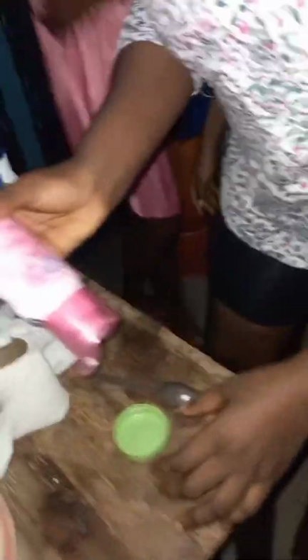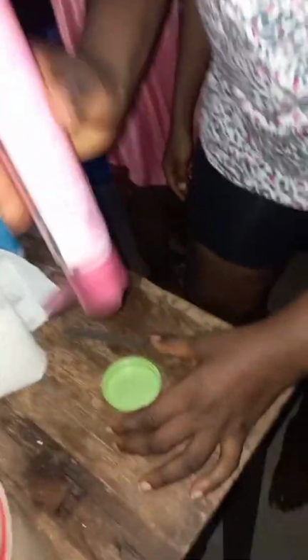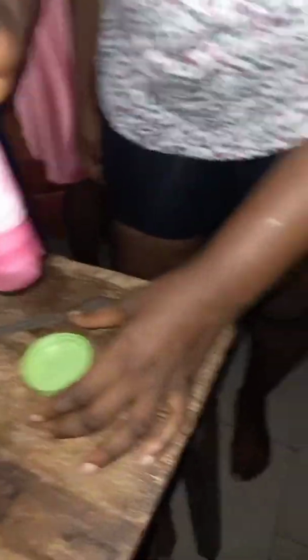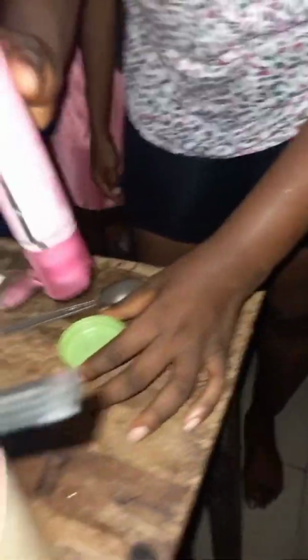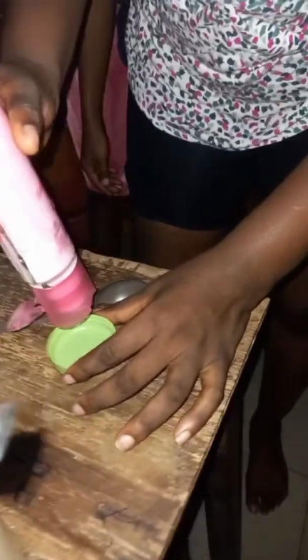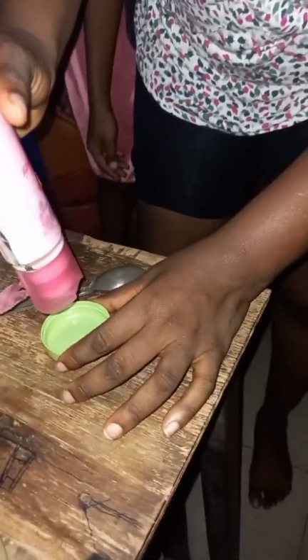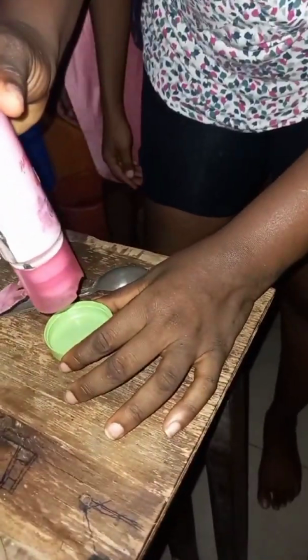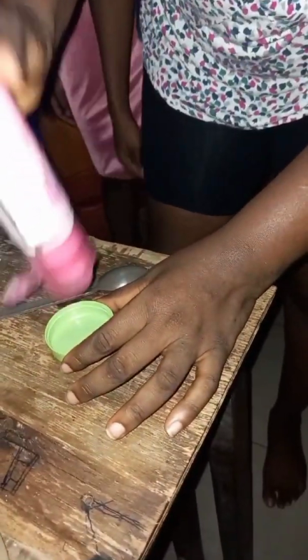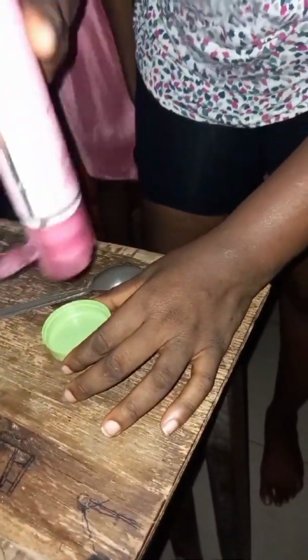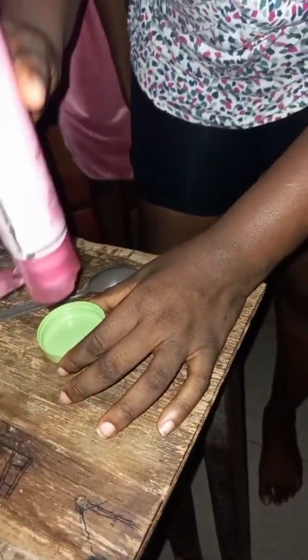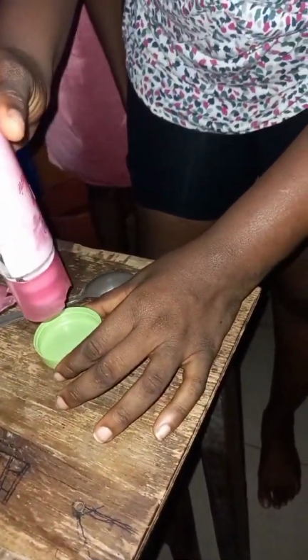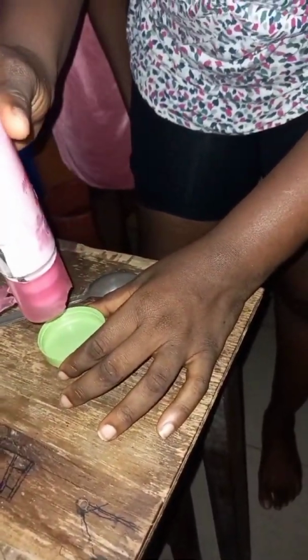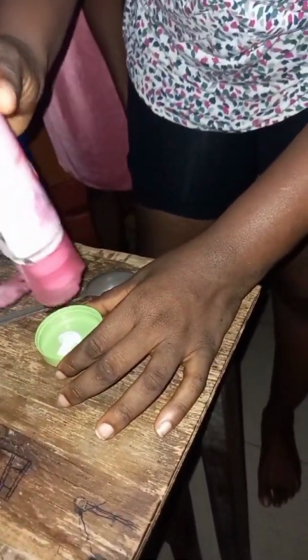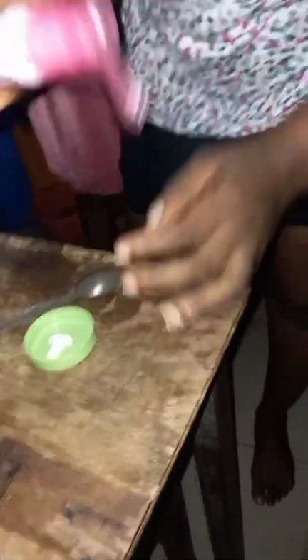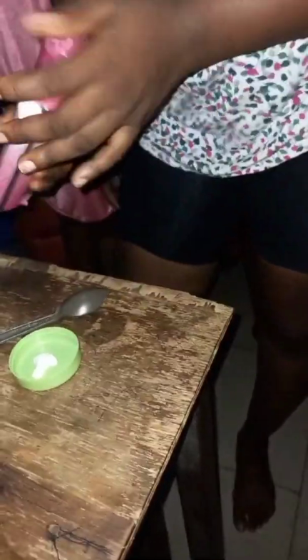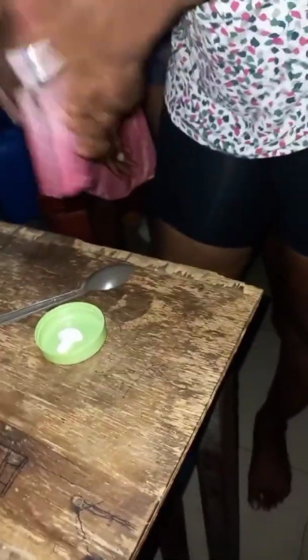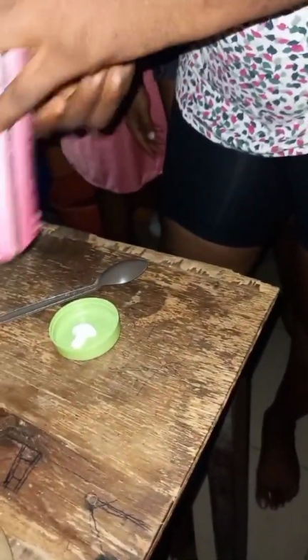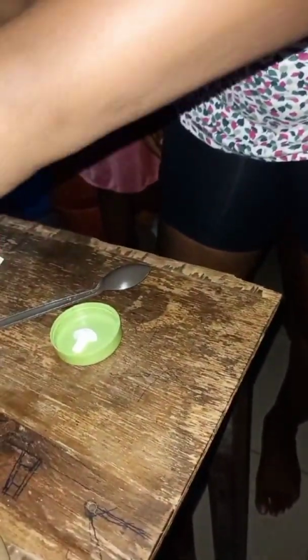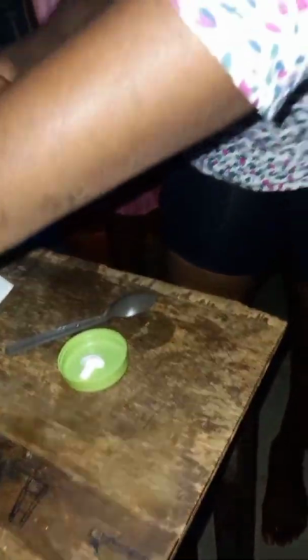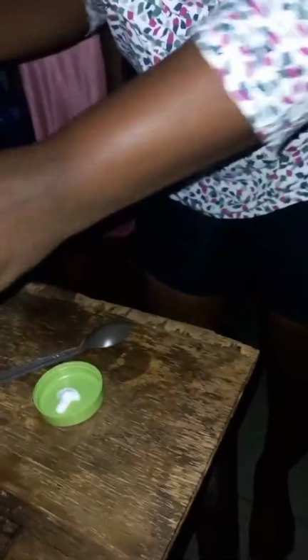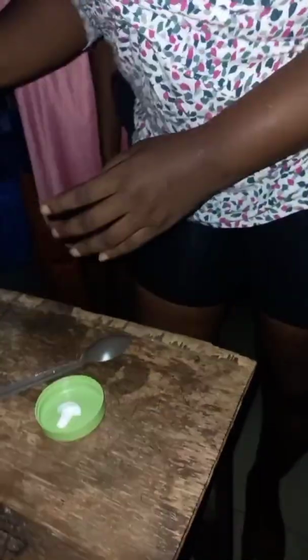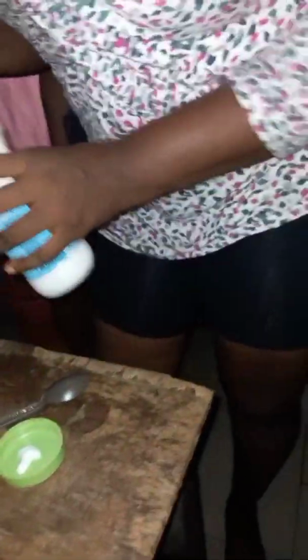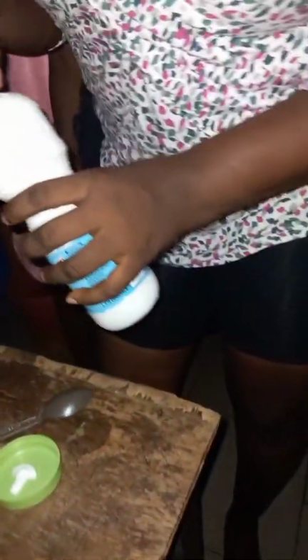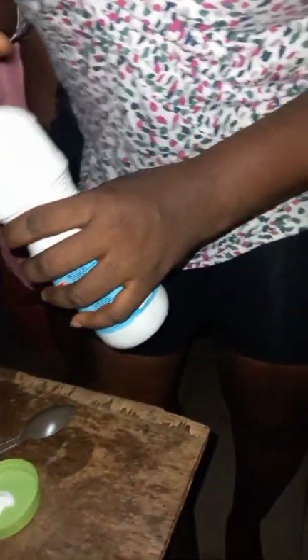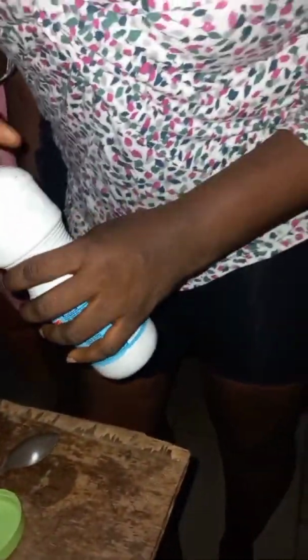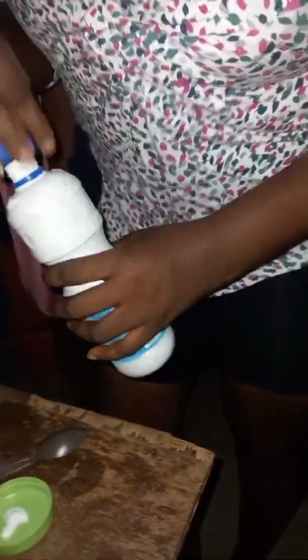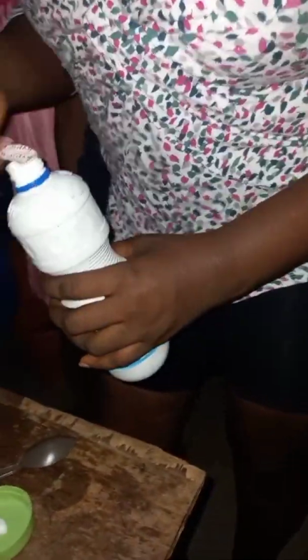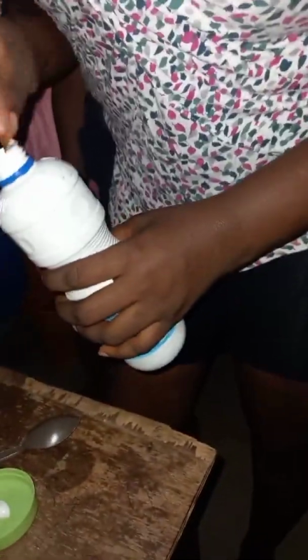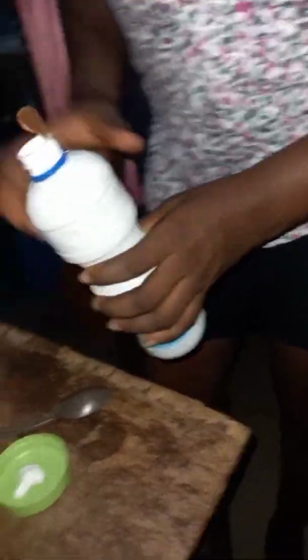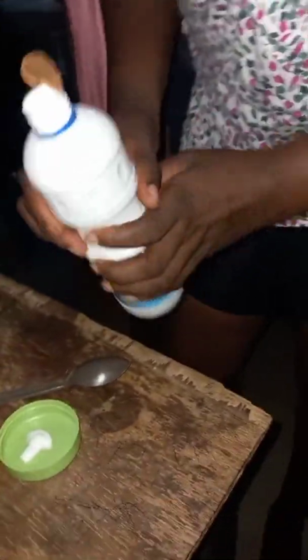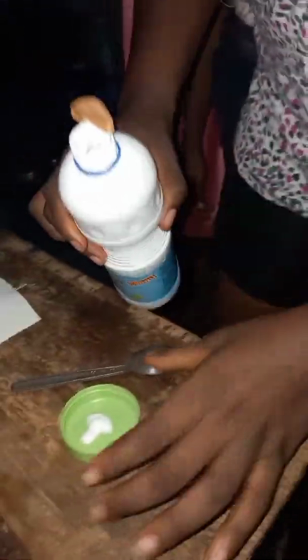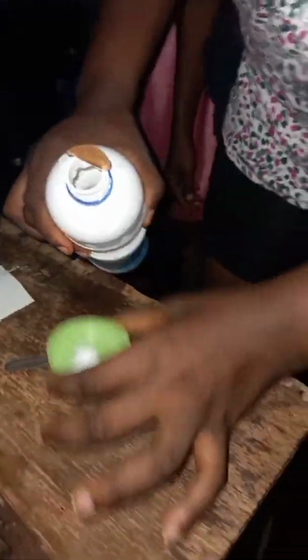I'm going to take a little bit of the cream — don't take too much — and then I'm going to add a drop of hypo.